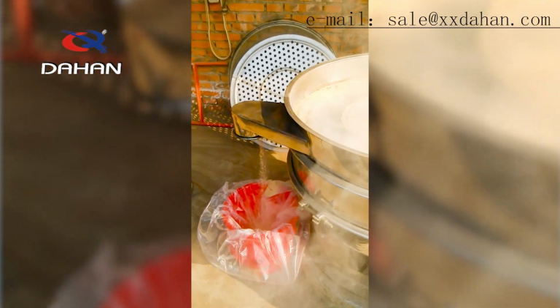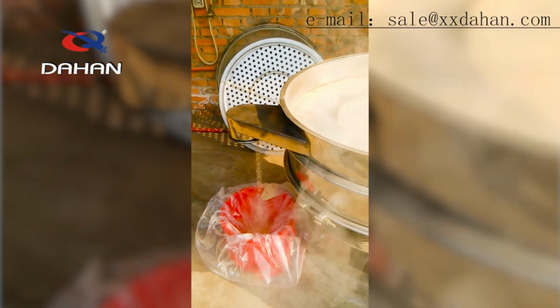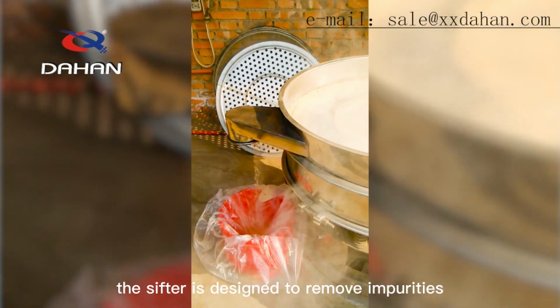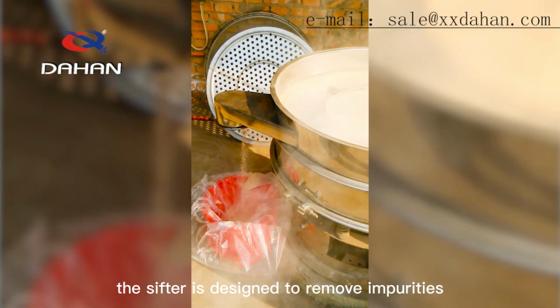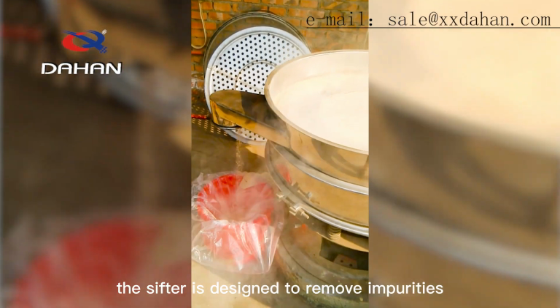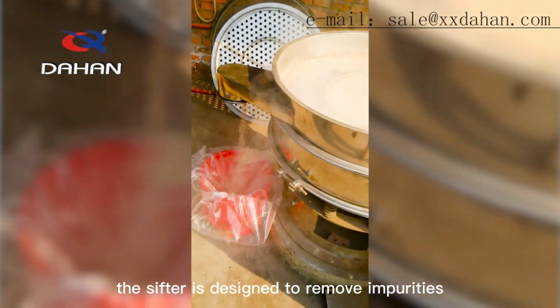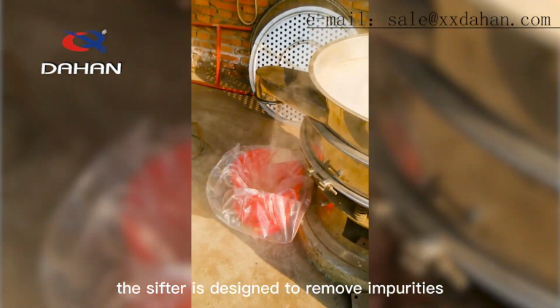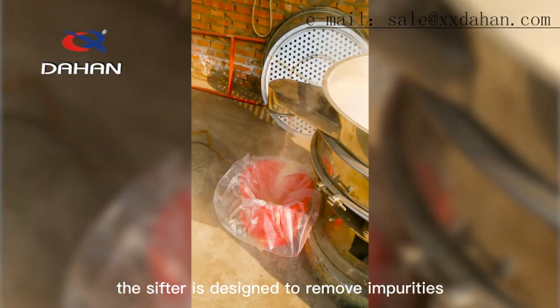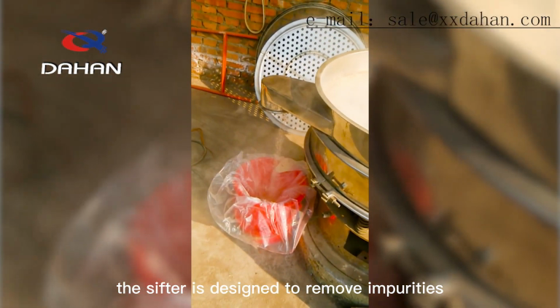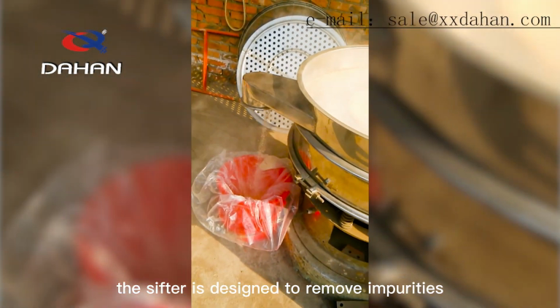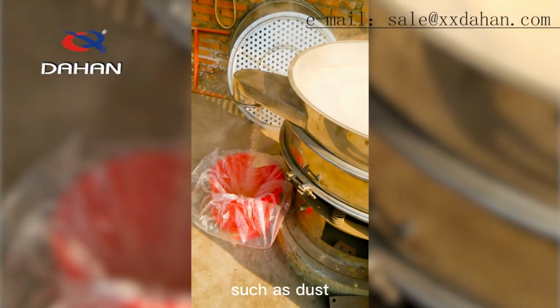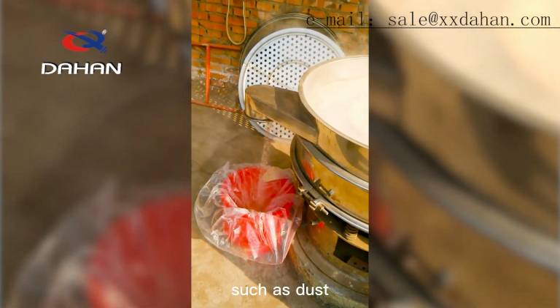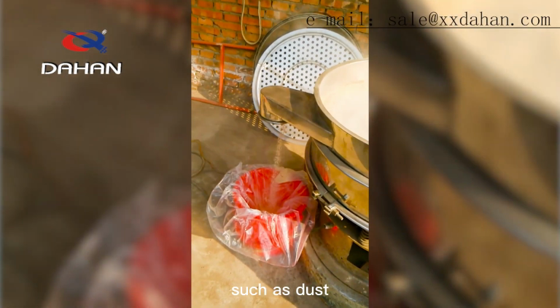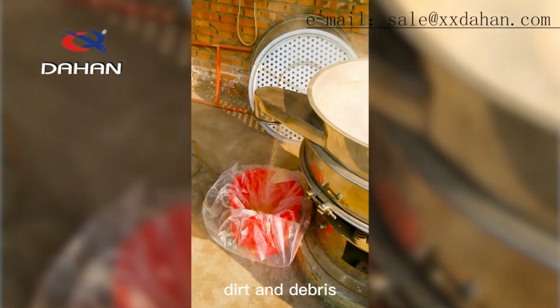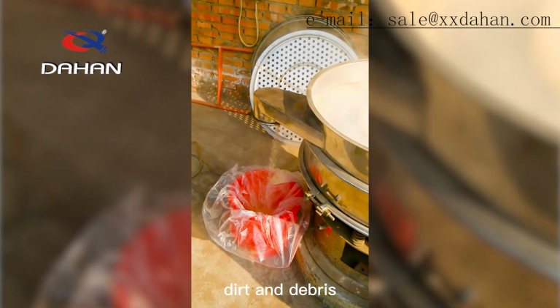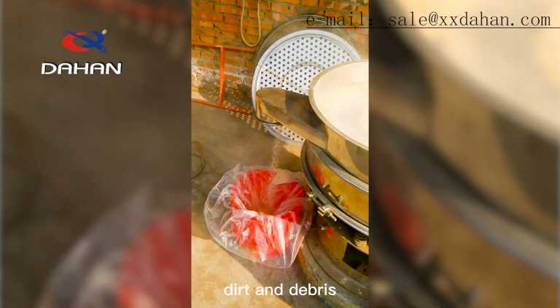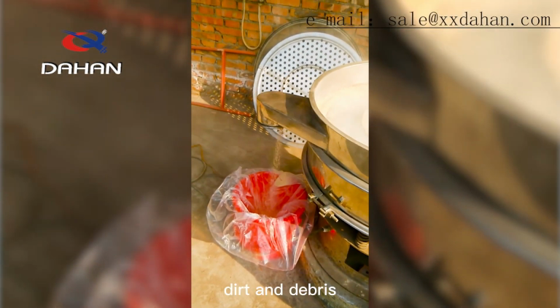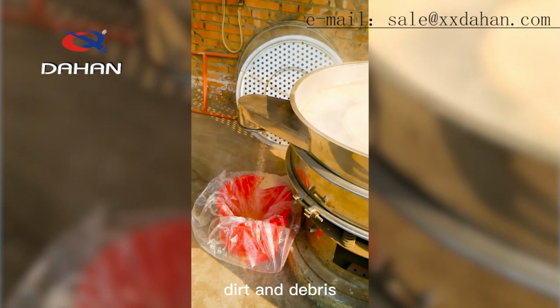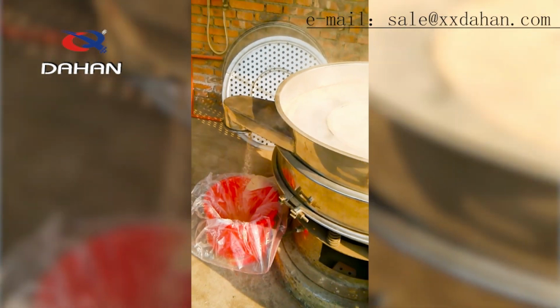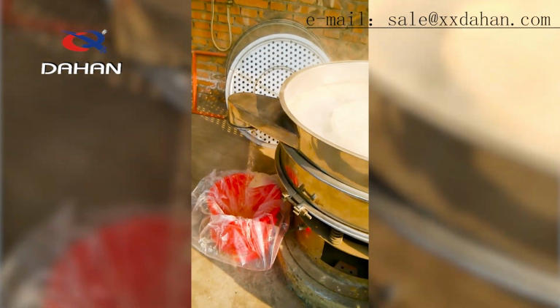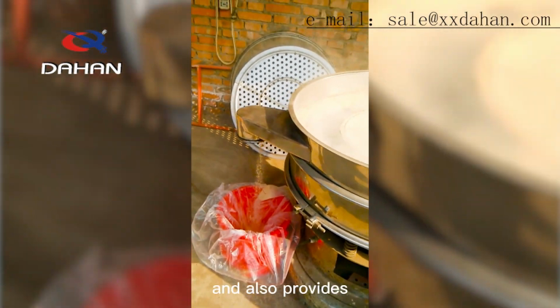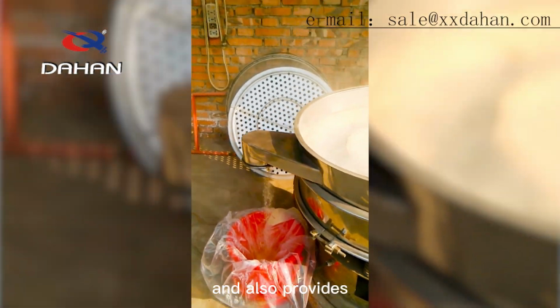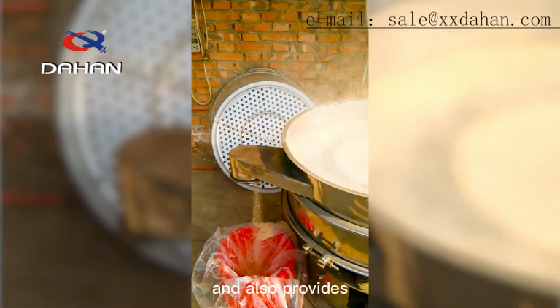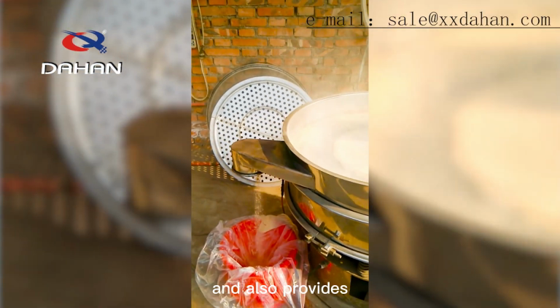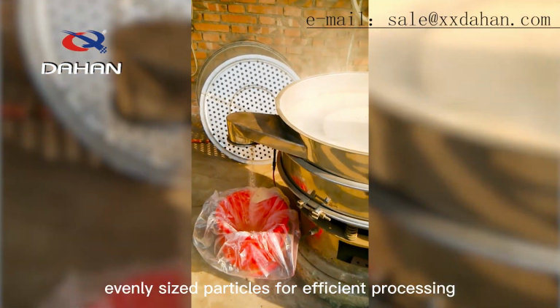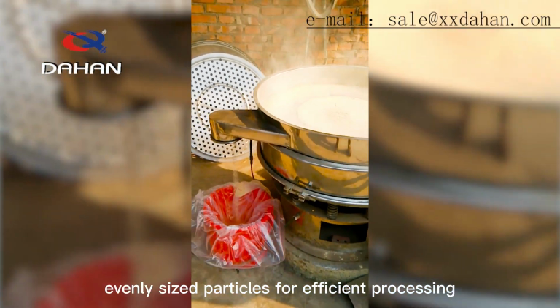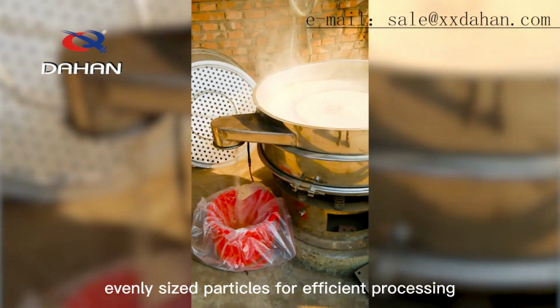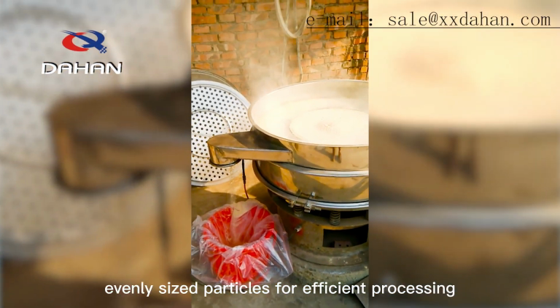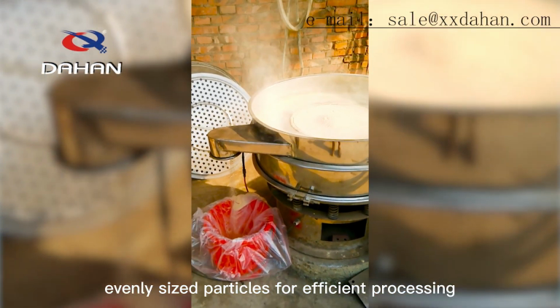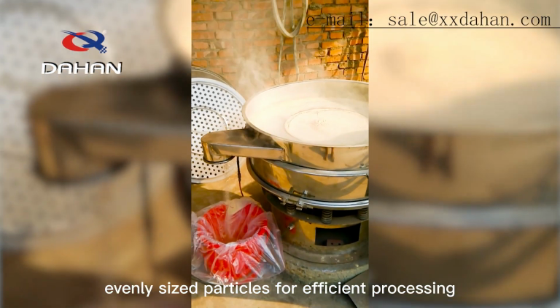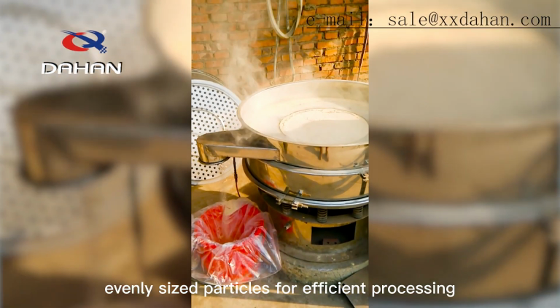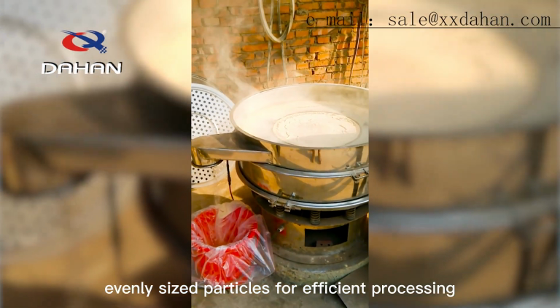The sifter is designed to remove impurities, such as dust, dirt, and debris, and also provides evenly sized particles for efficient processing.